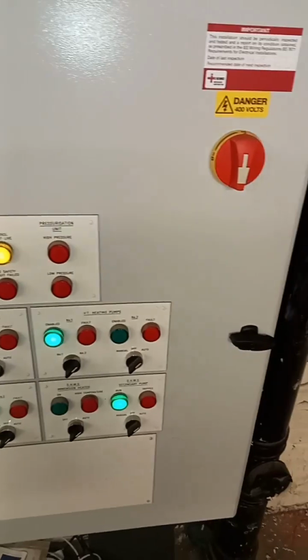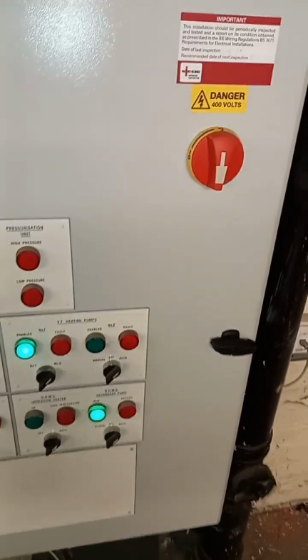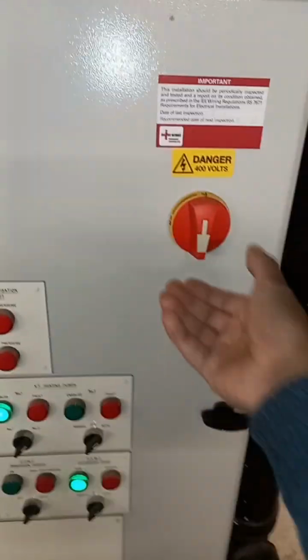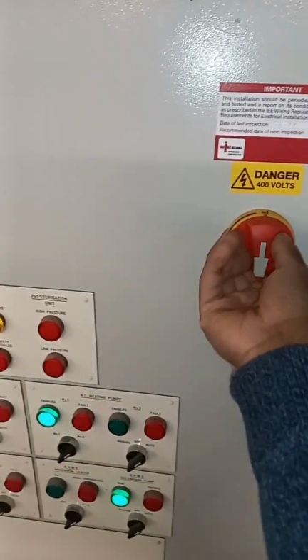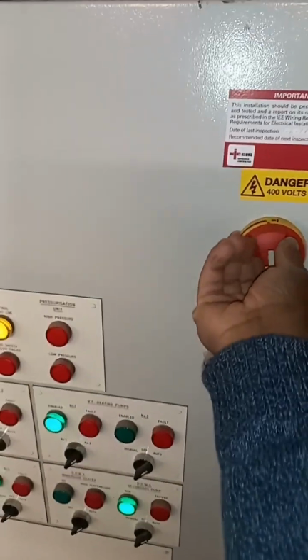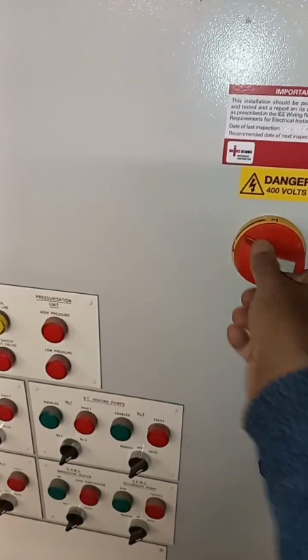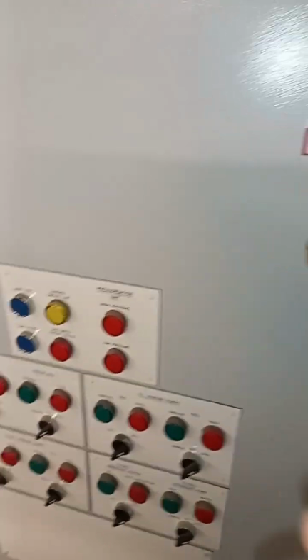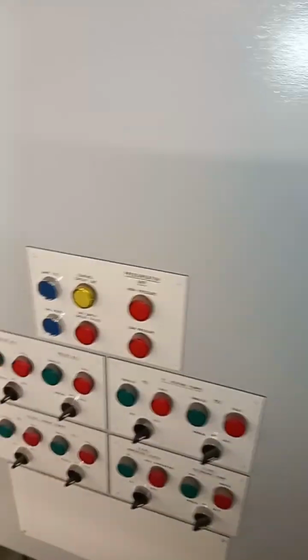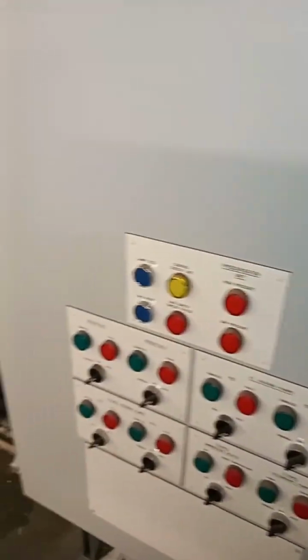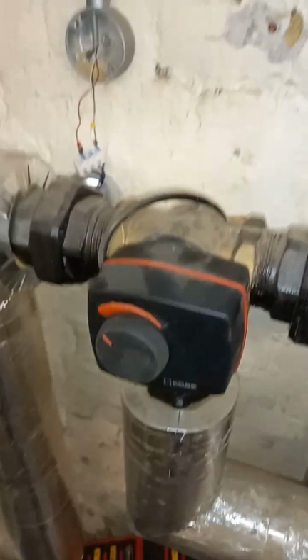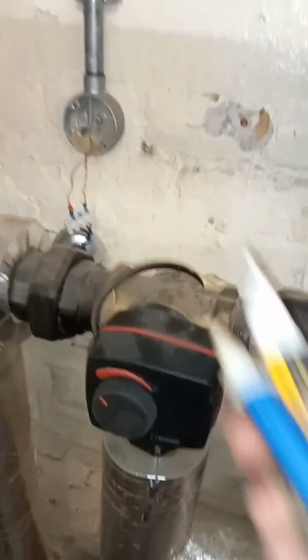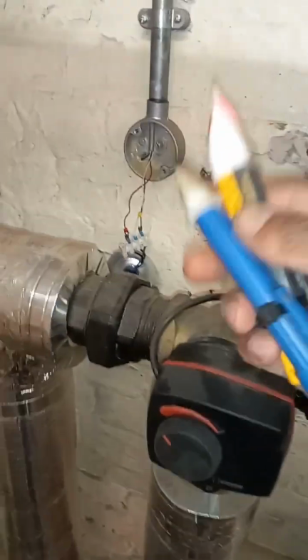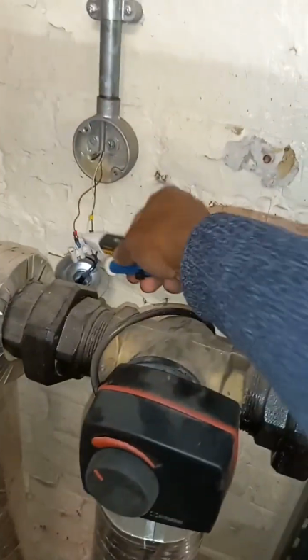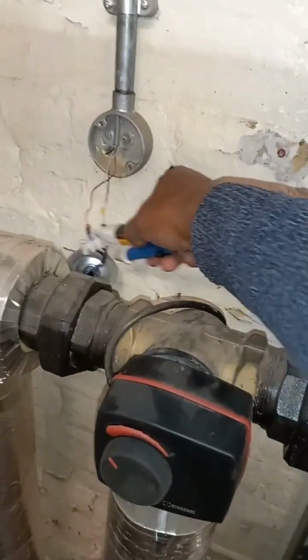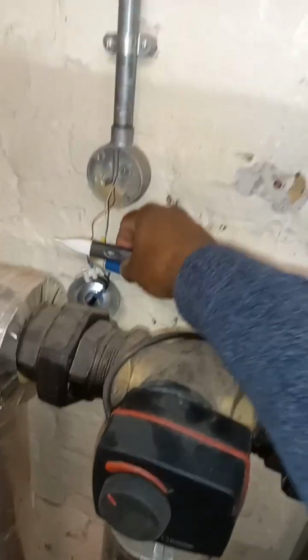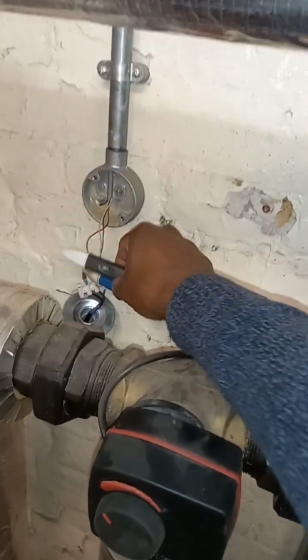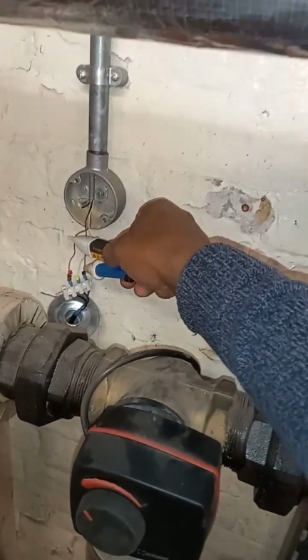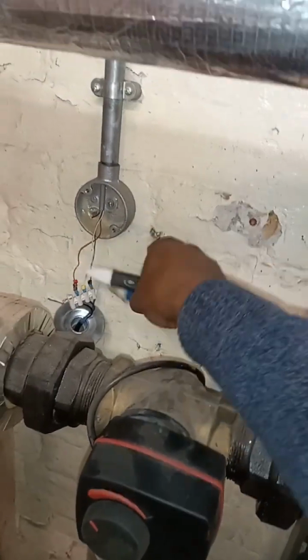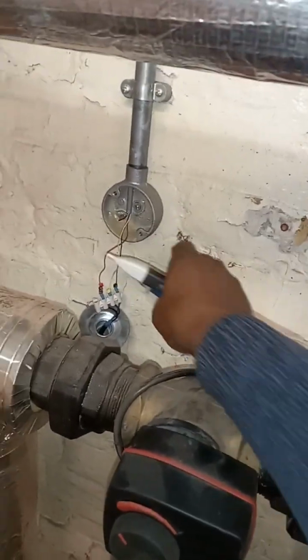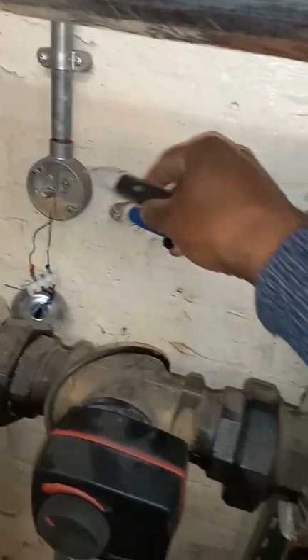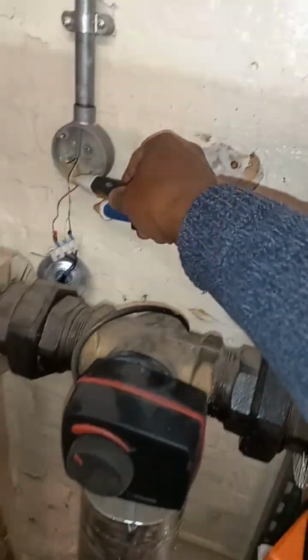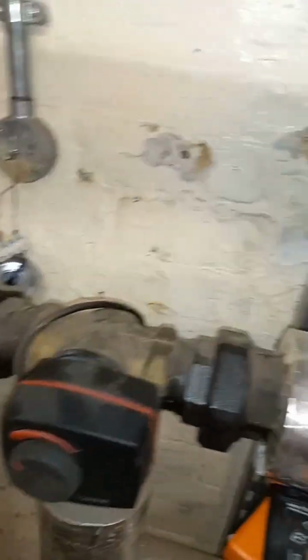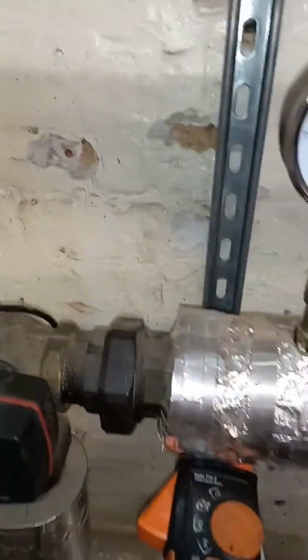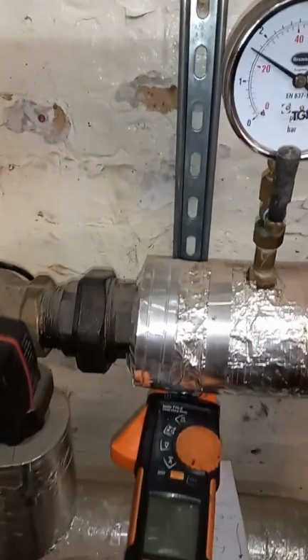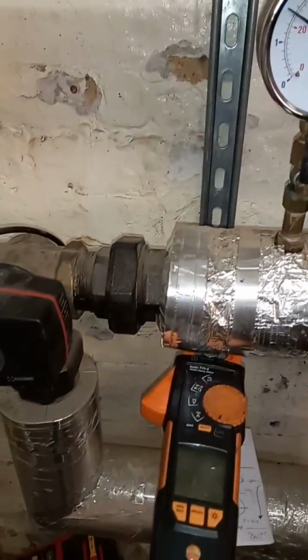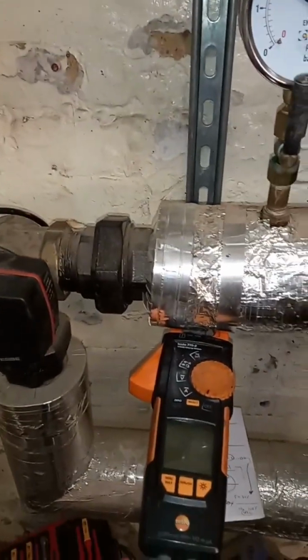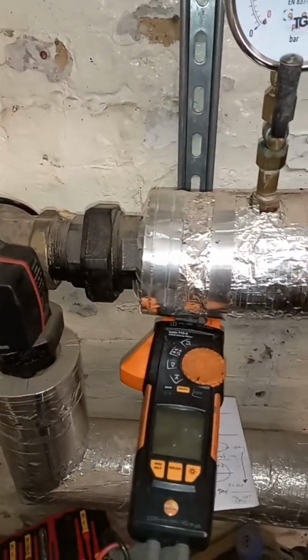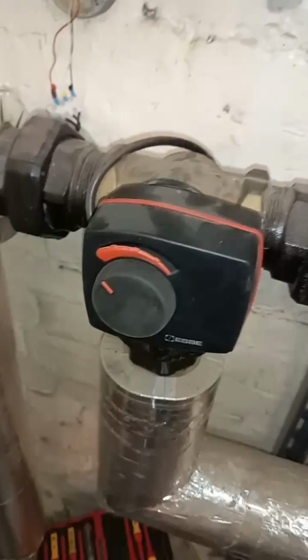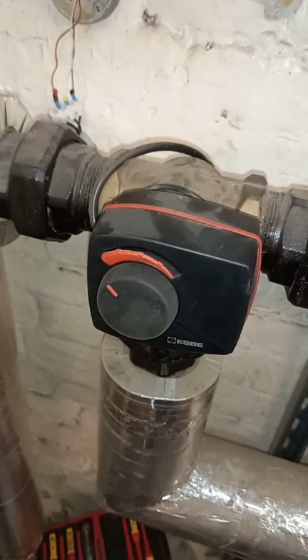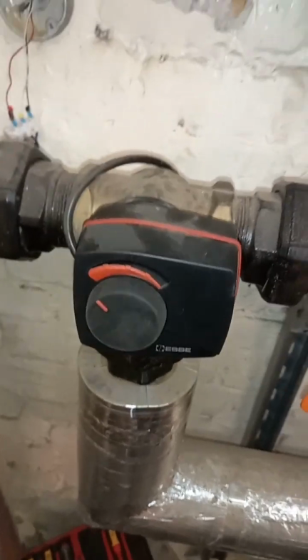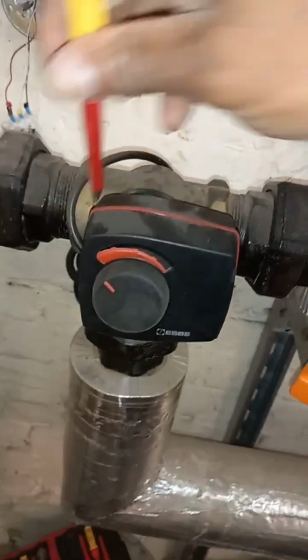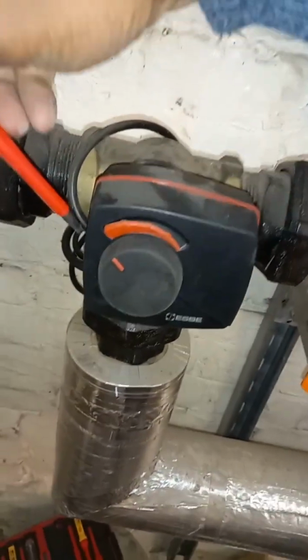Let's do some work on an SP valve power off check for safe isolation. I've turned off the power at the panel, and I'm going to take this off.